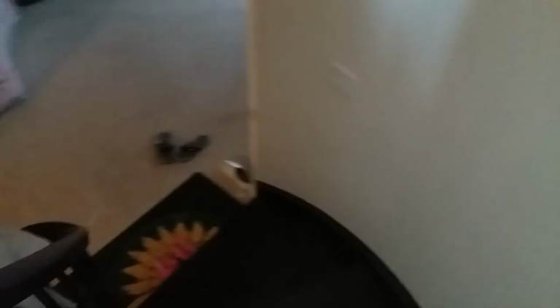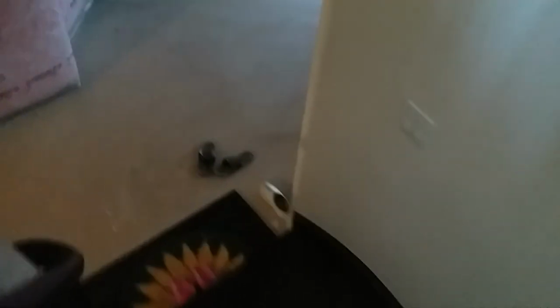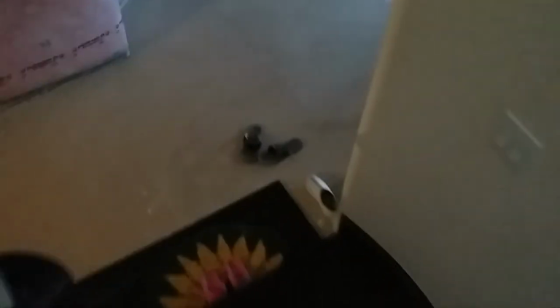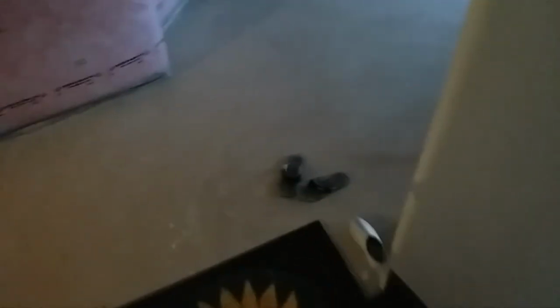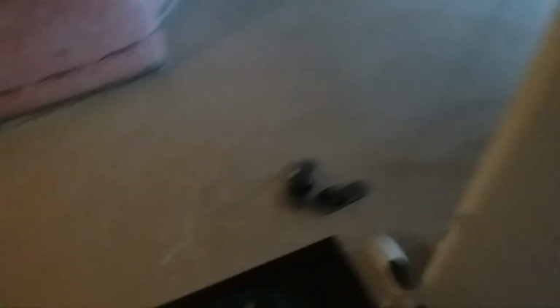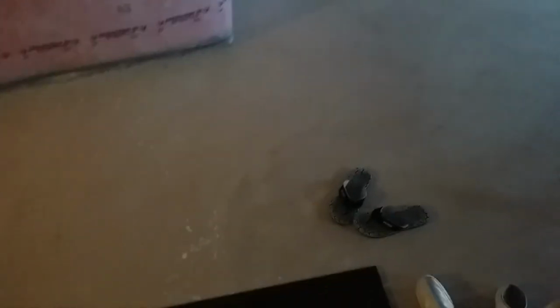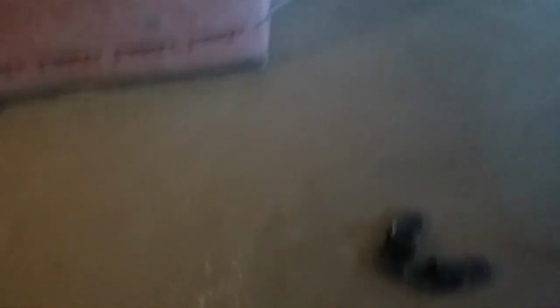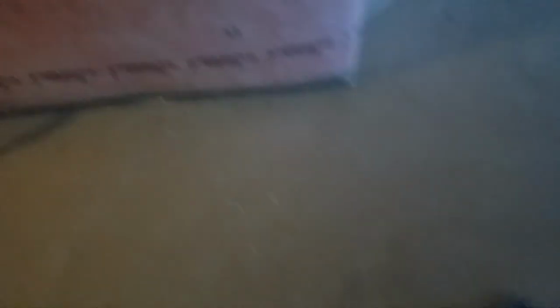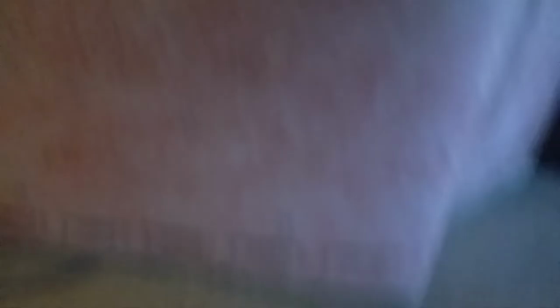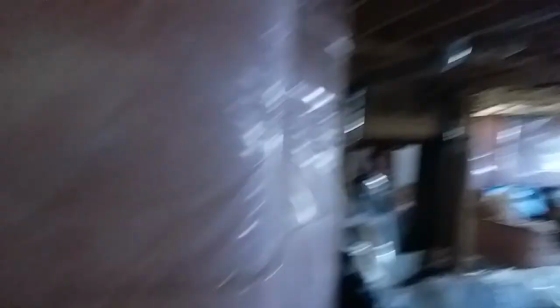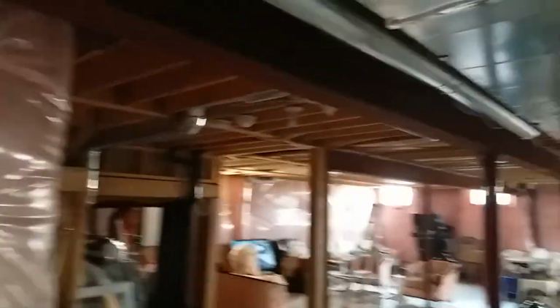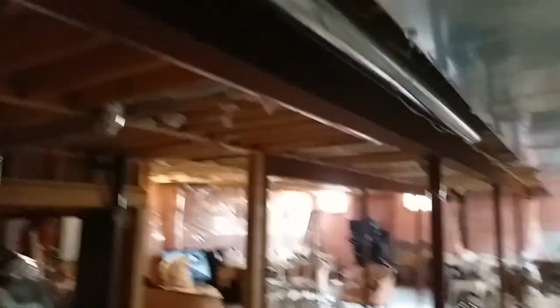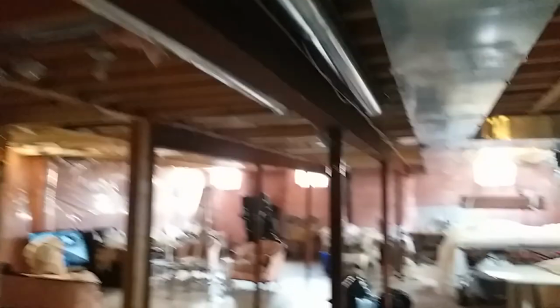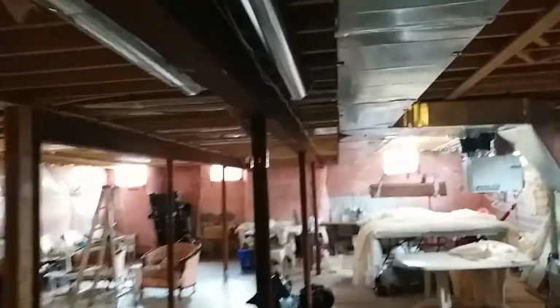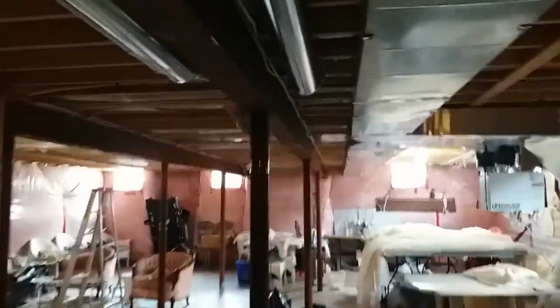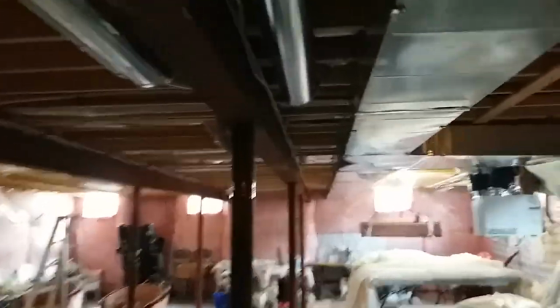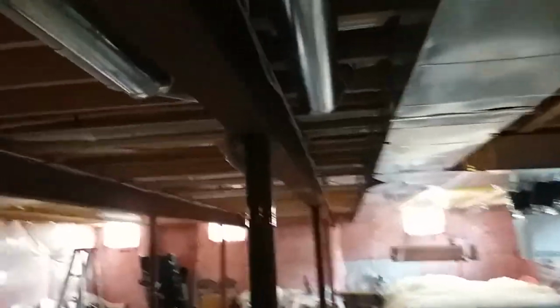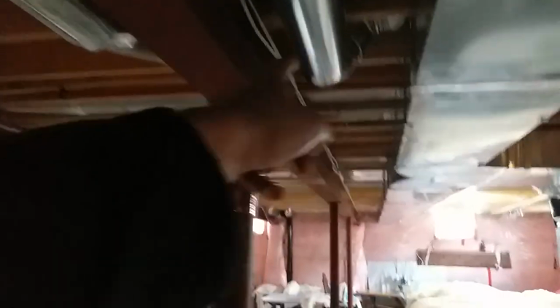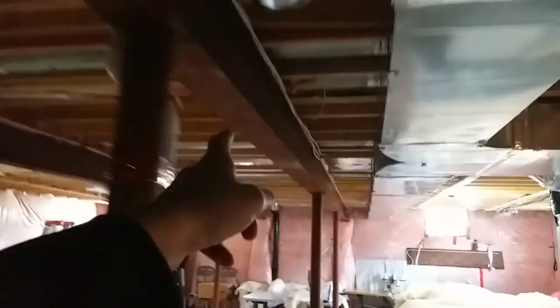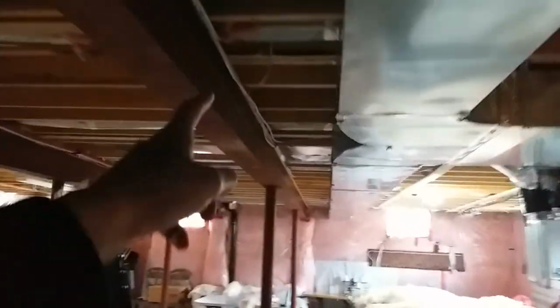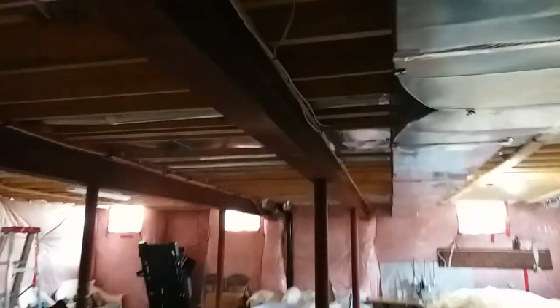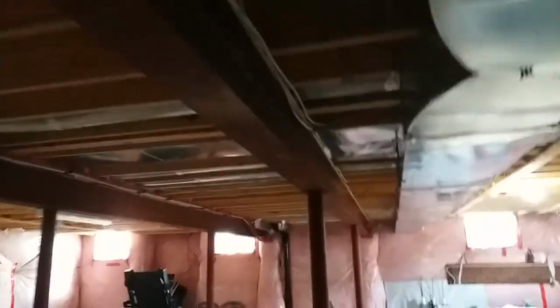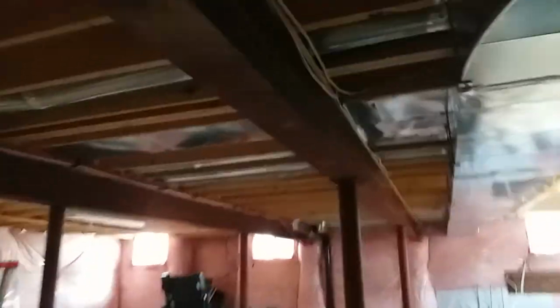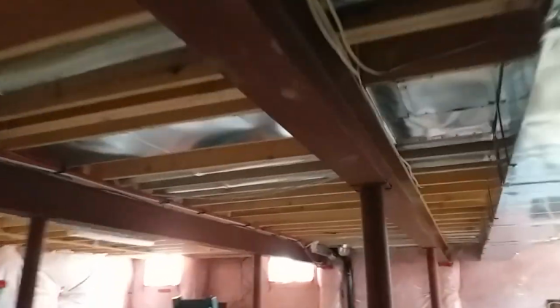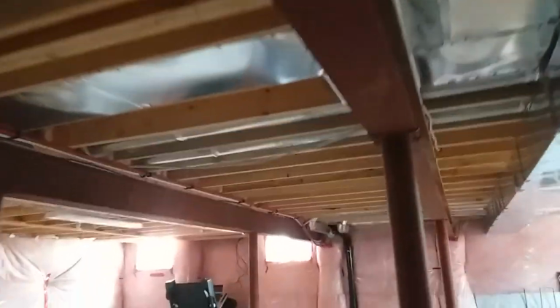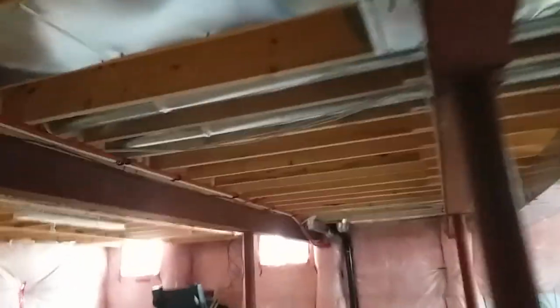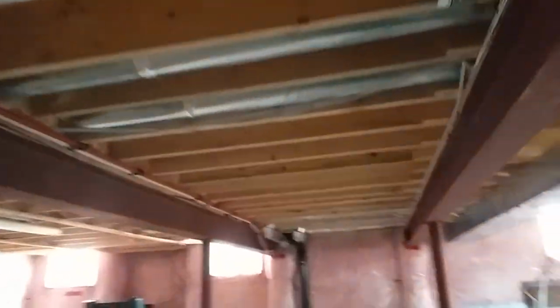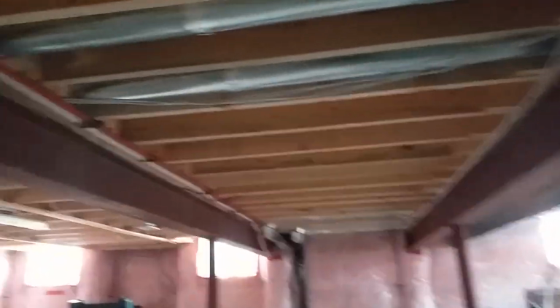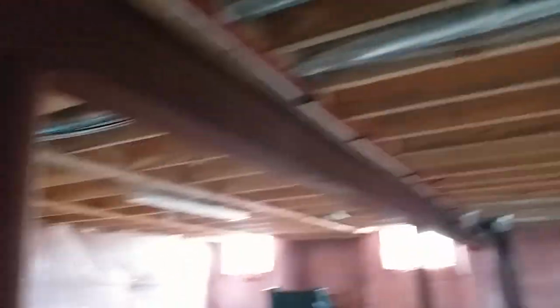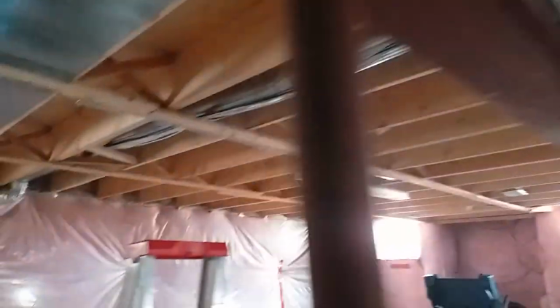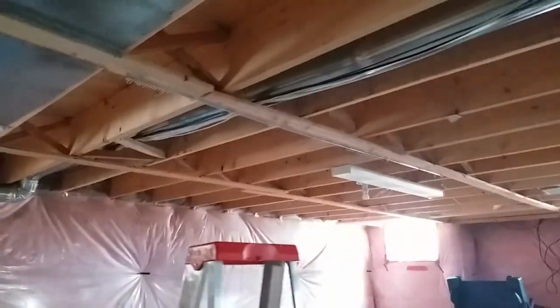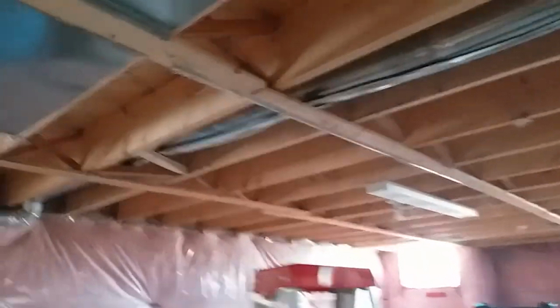So we did the installation from the basement. As you can see, no wire outside here. We run the wire, and this one you can see.